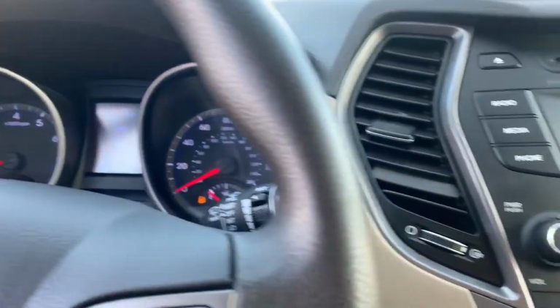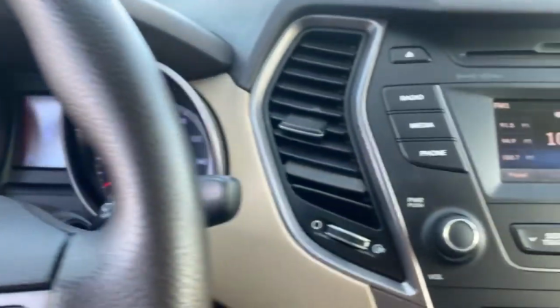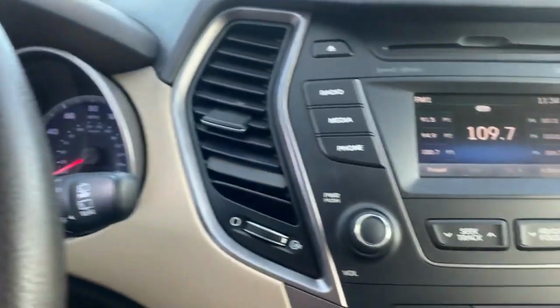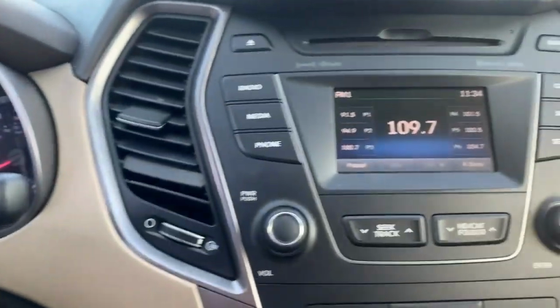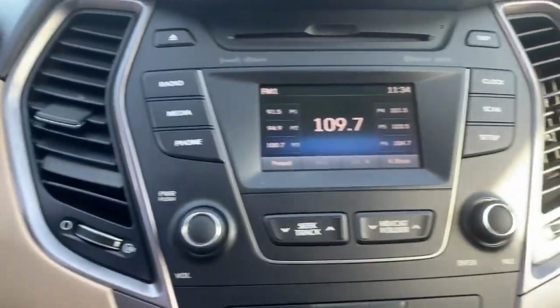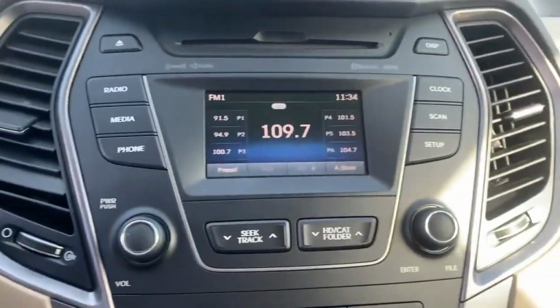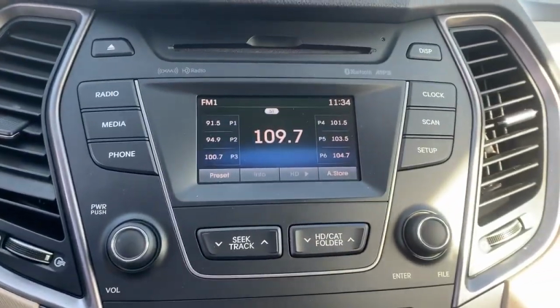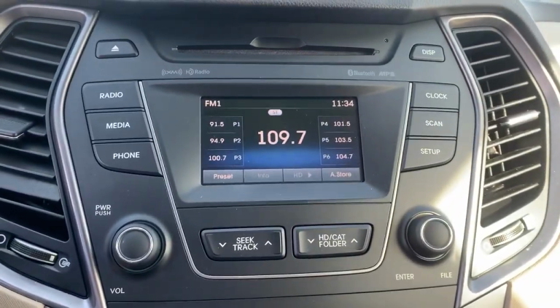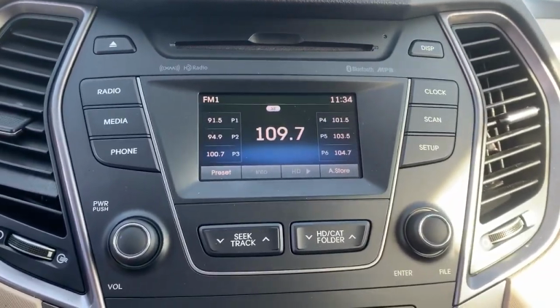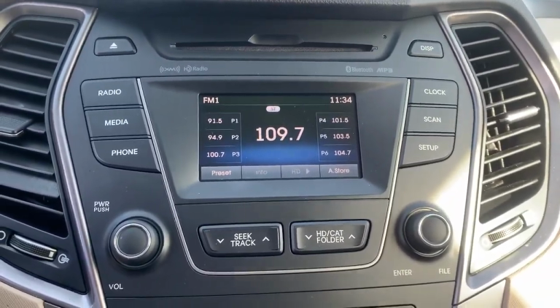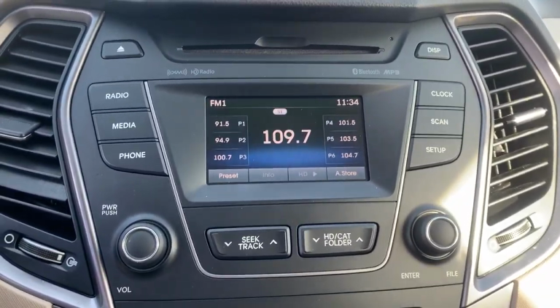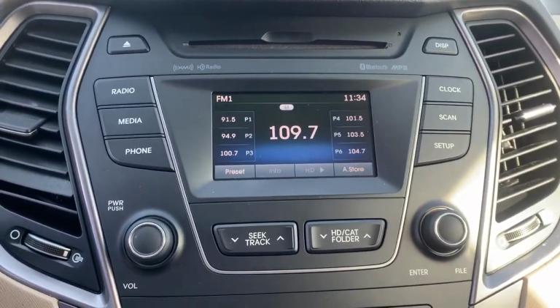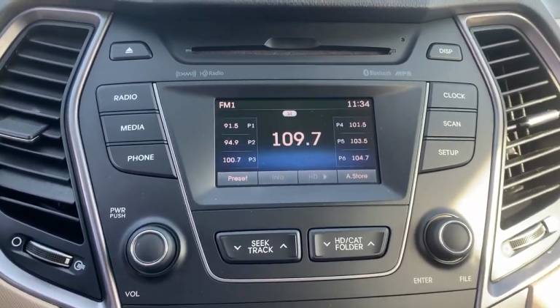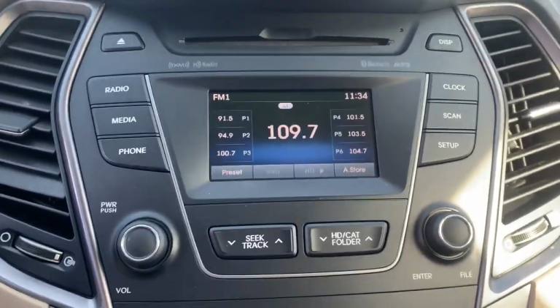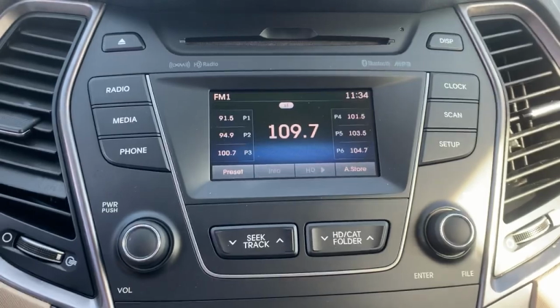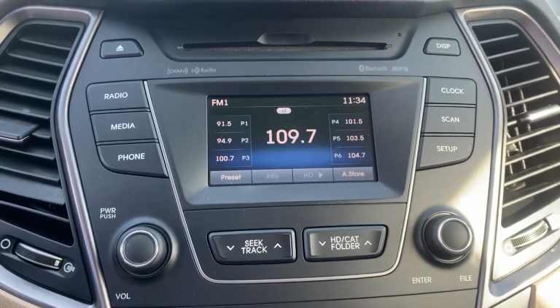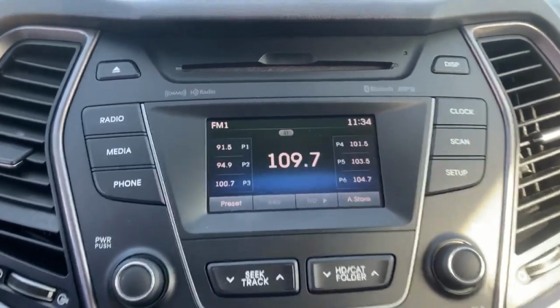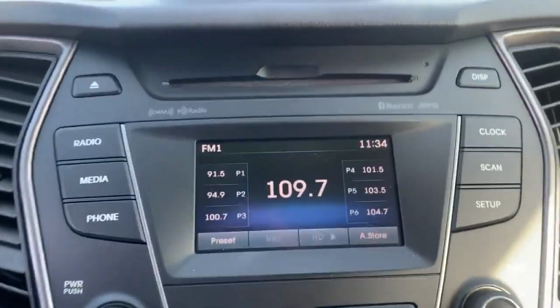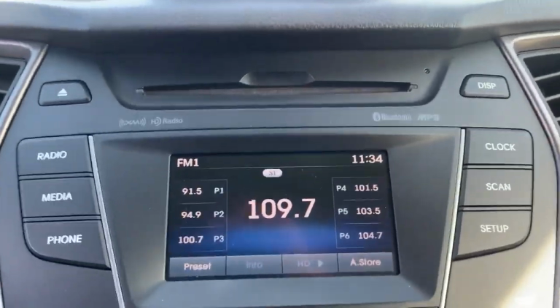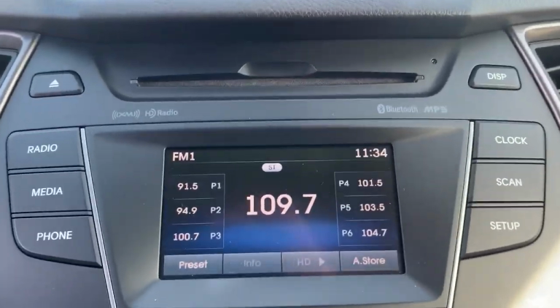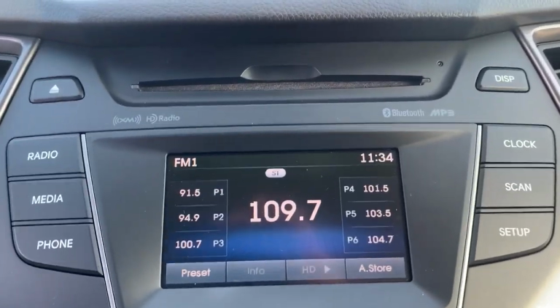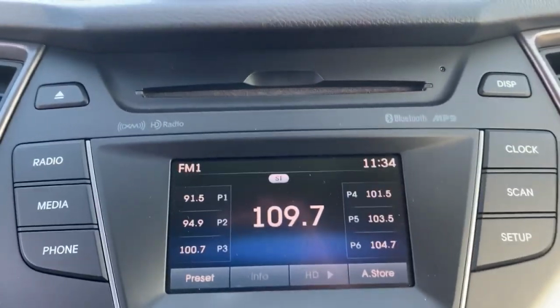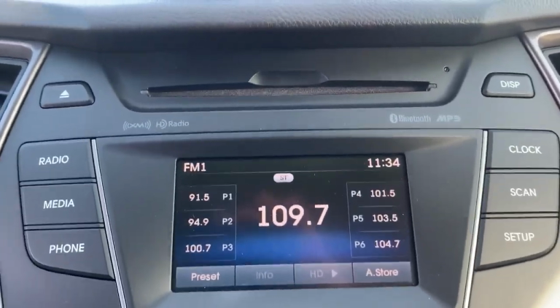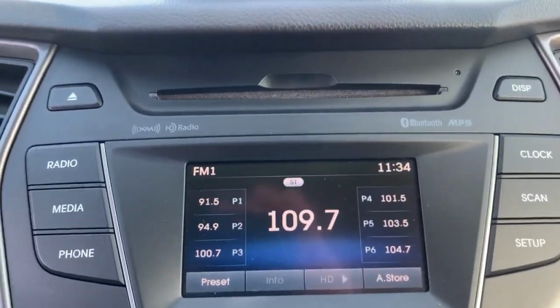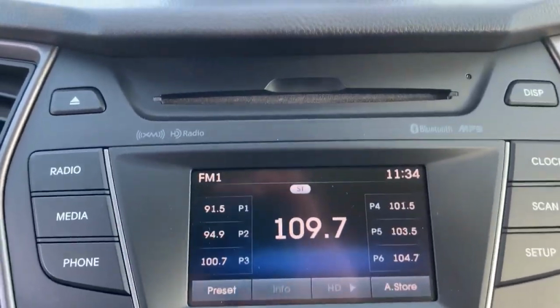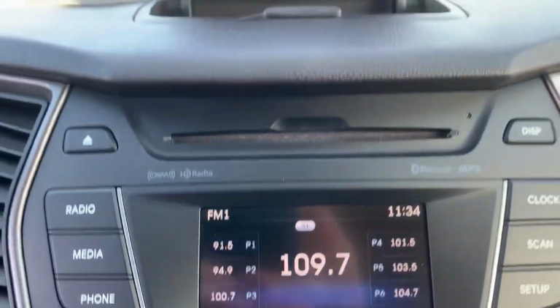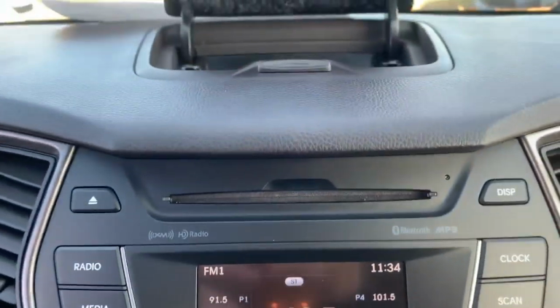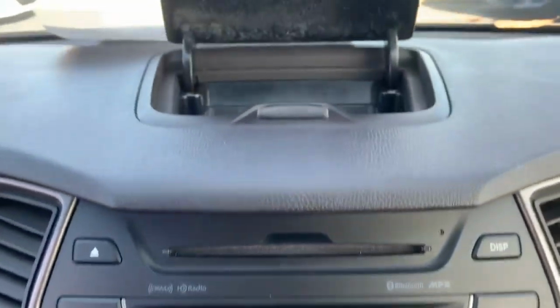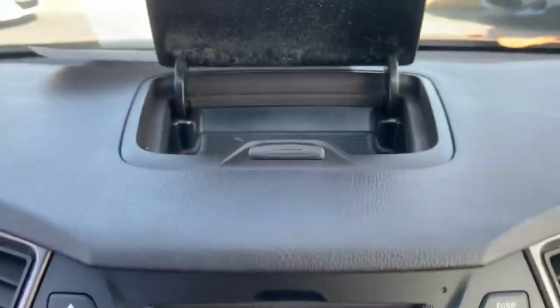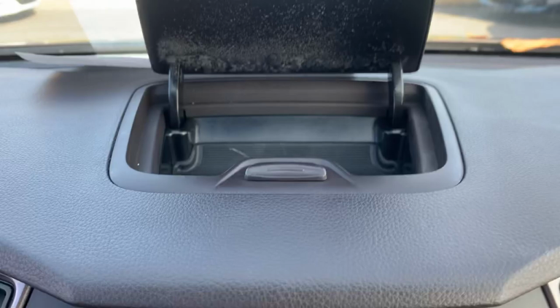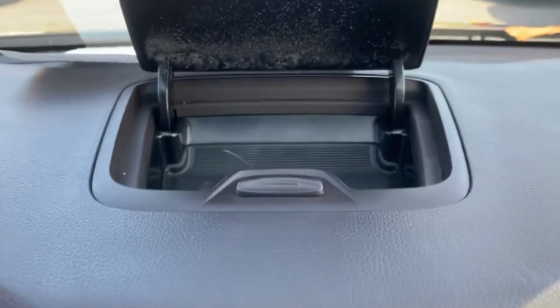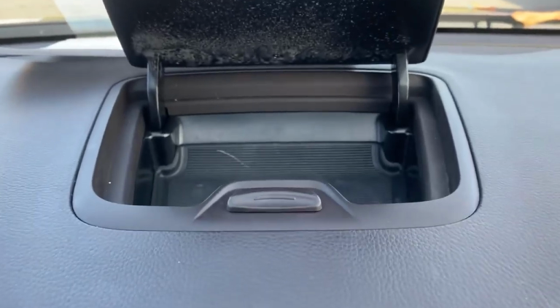Your center display will have your AM/FM radio, your Bluetooth audio connection, and CD player. Just above will be a small storage compartment.